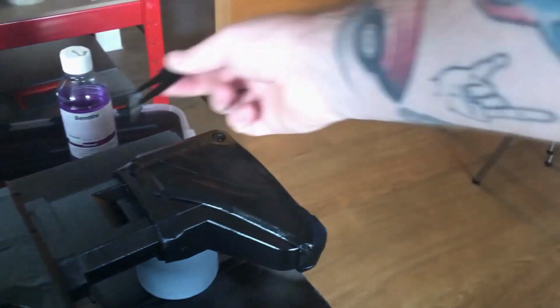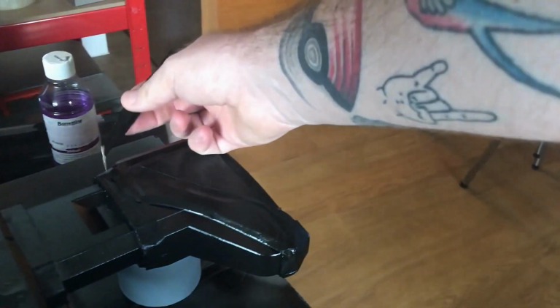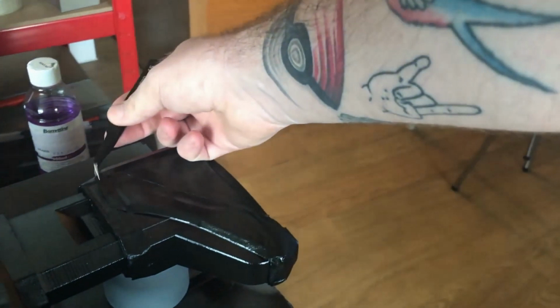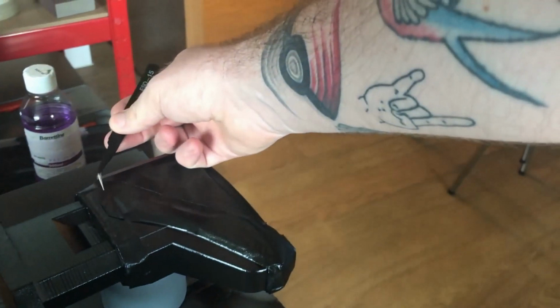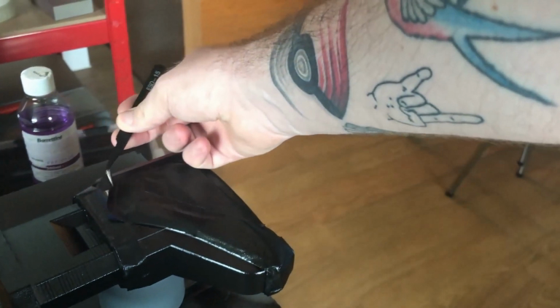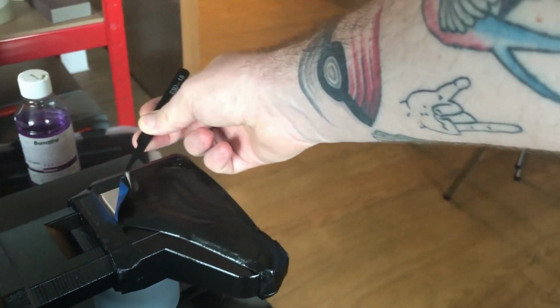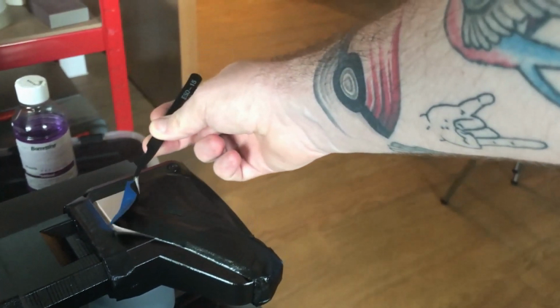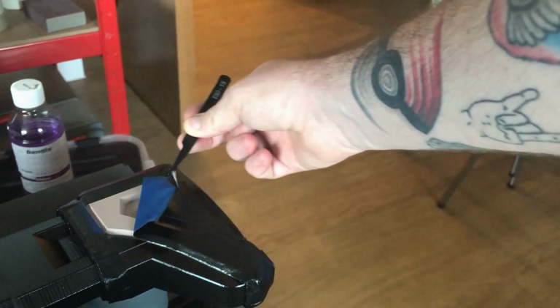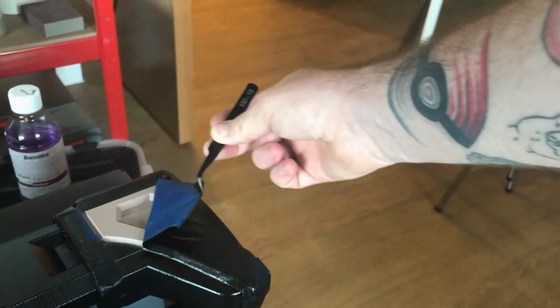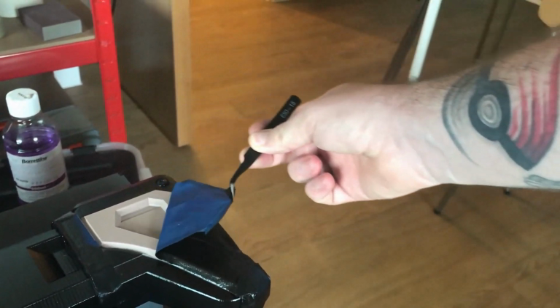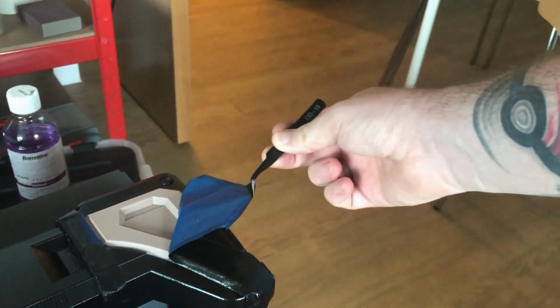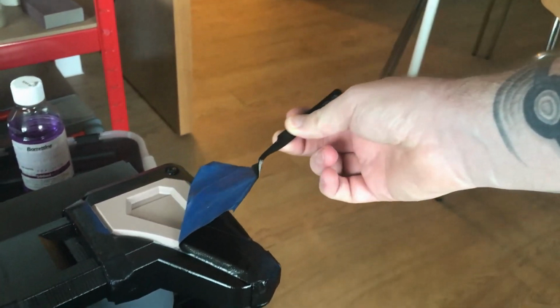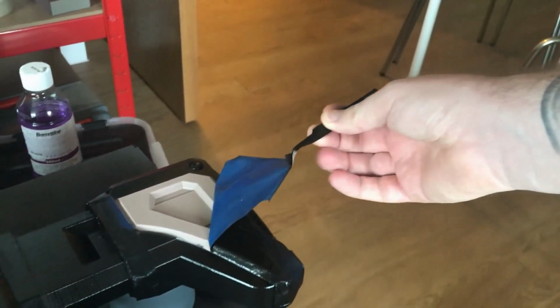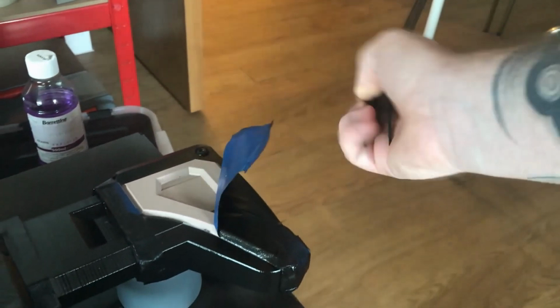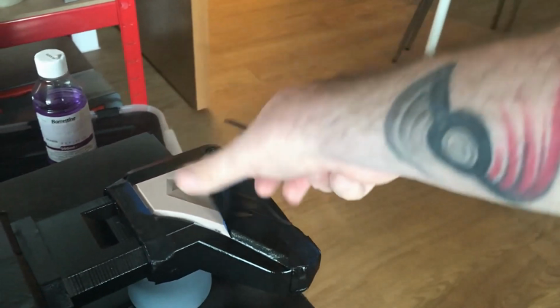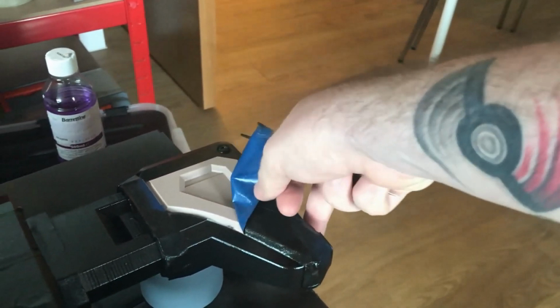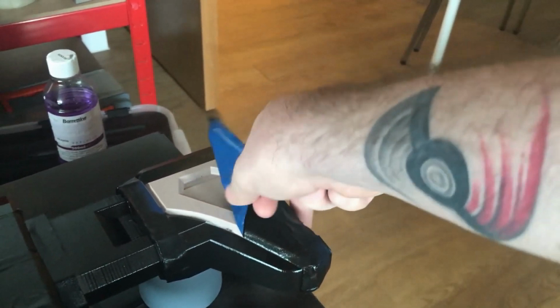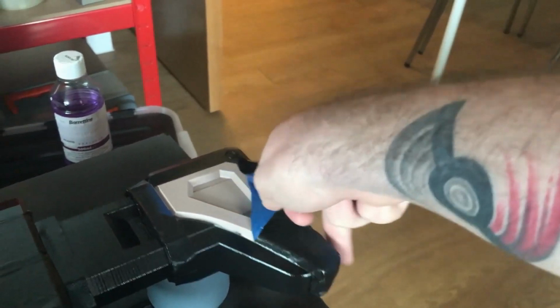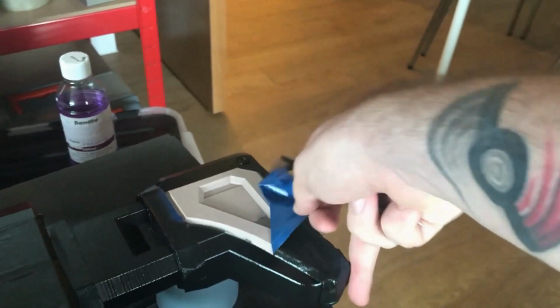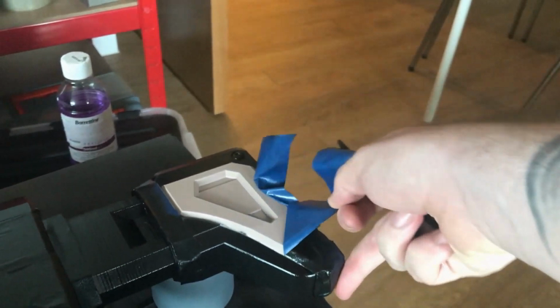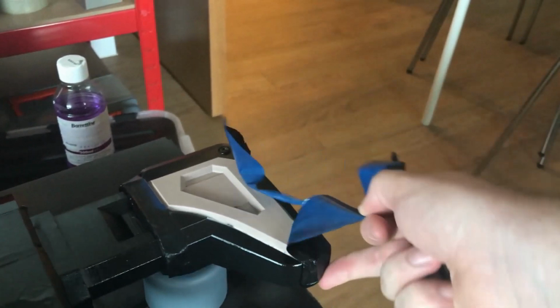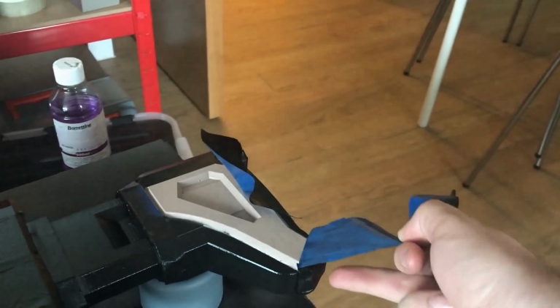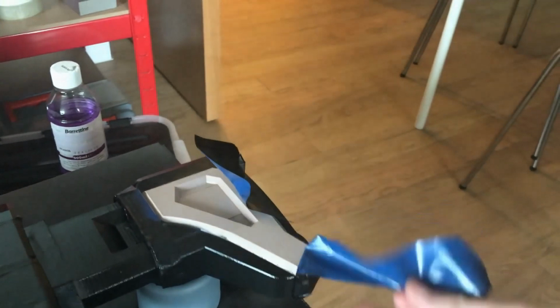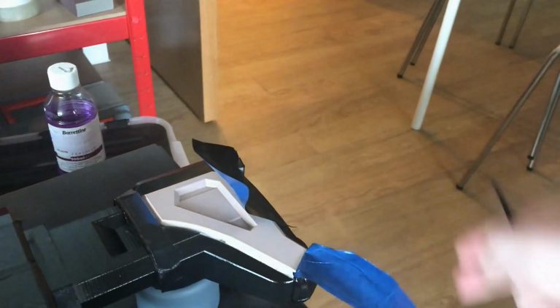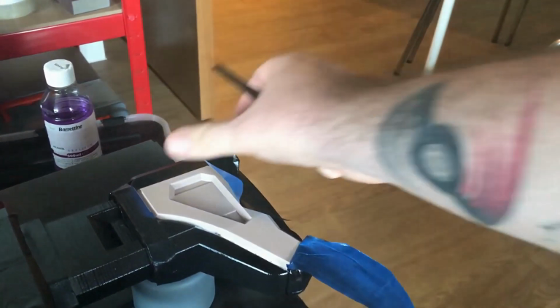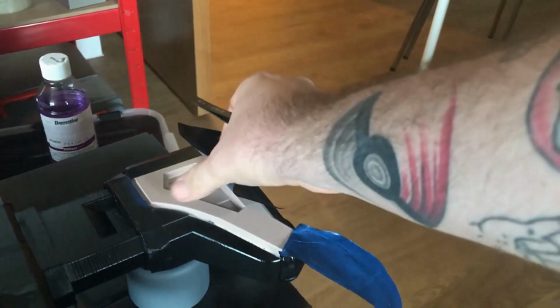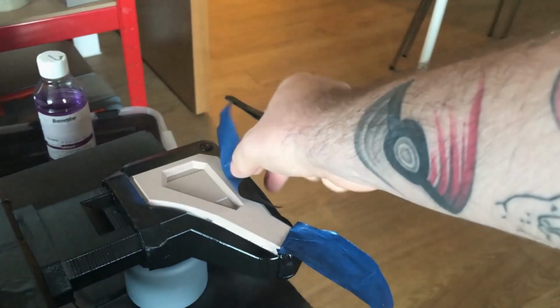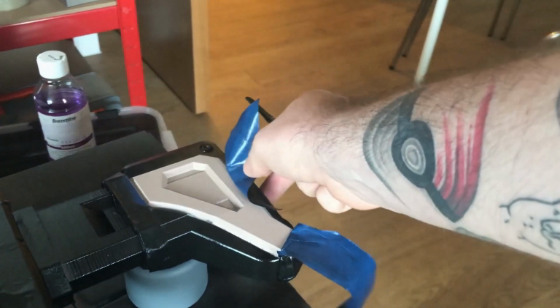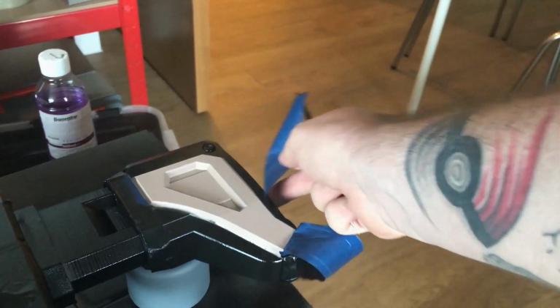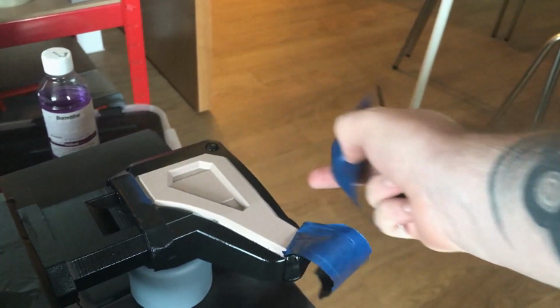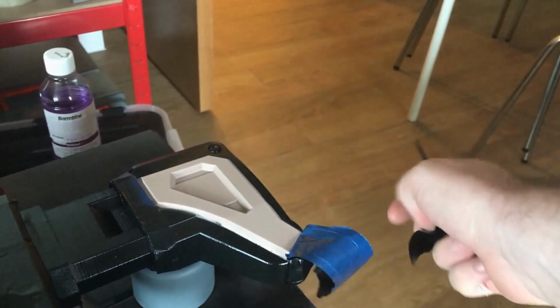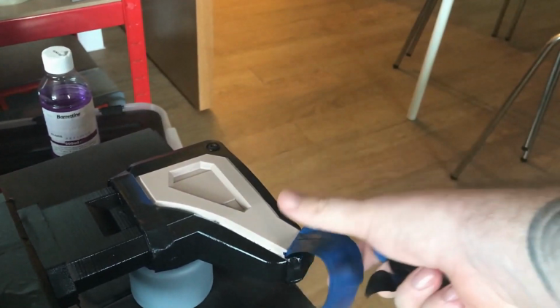Once that was all dried, I peeled away the masking tape, which is so satisfying and makes all that time totally worth it.